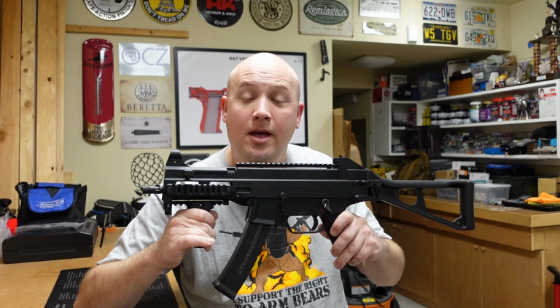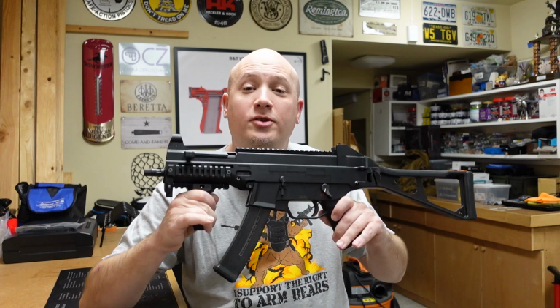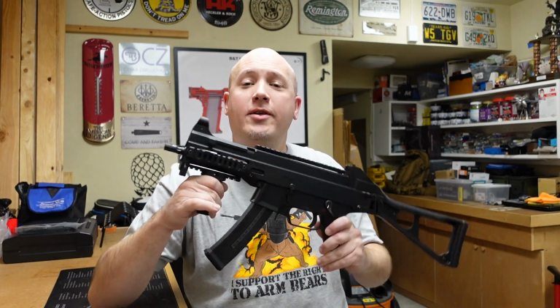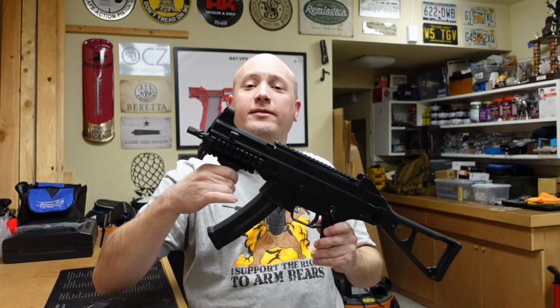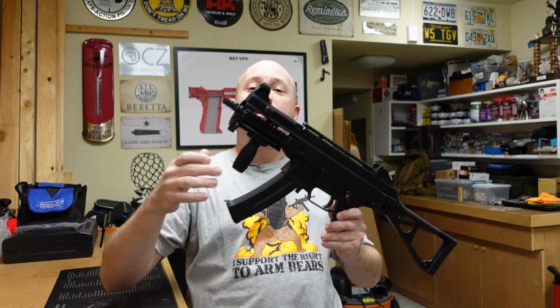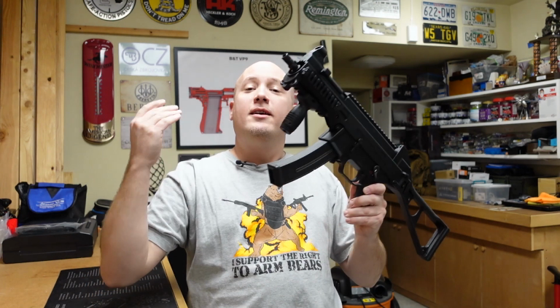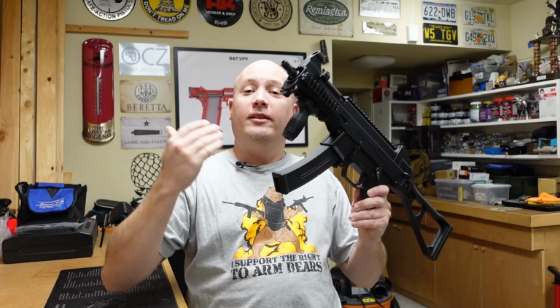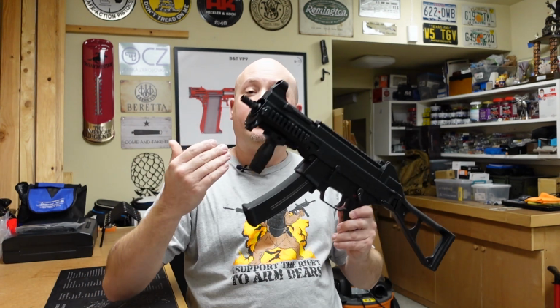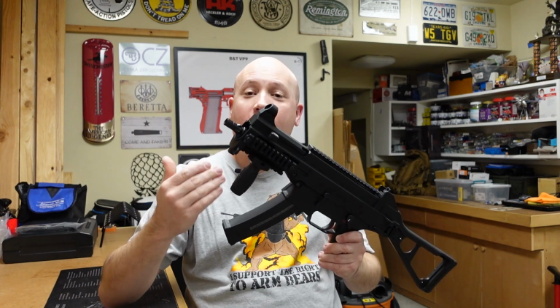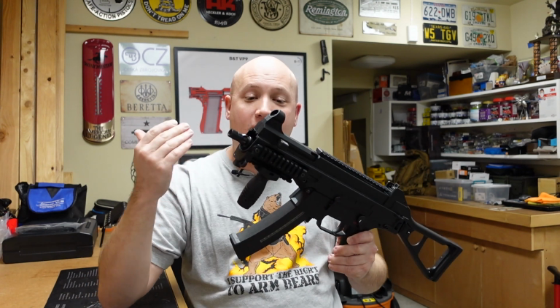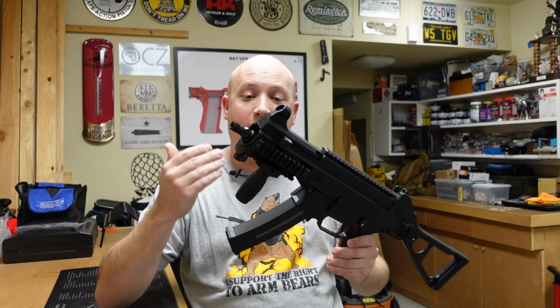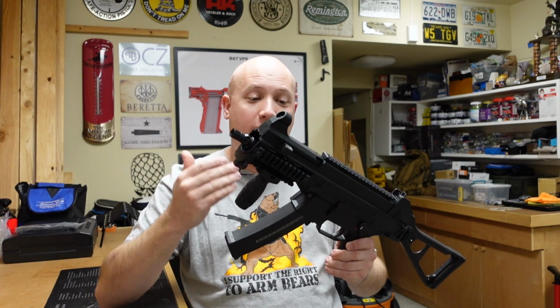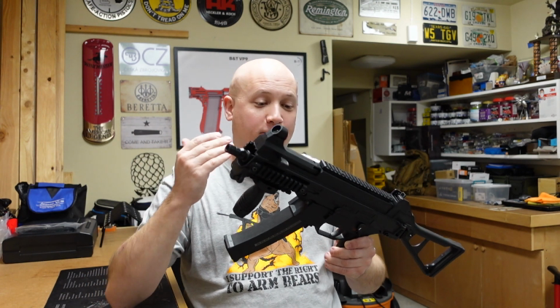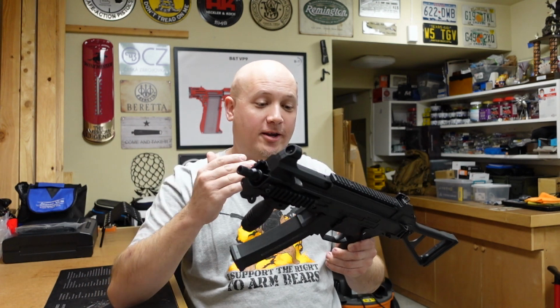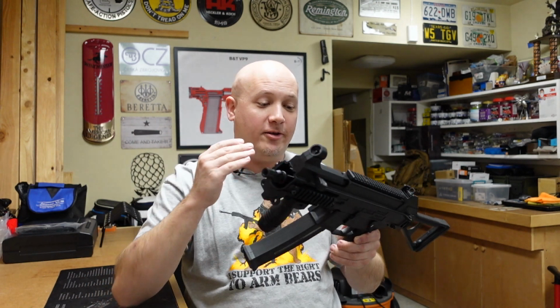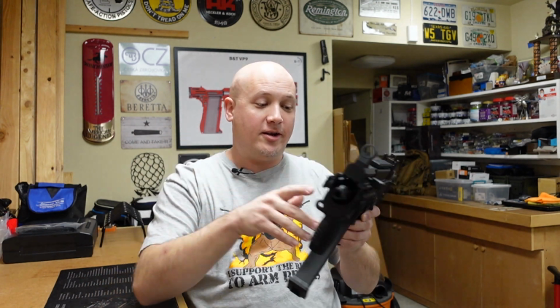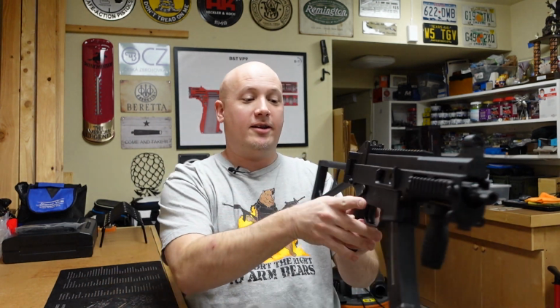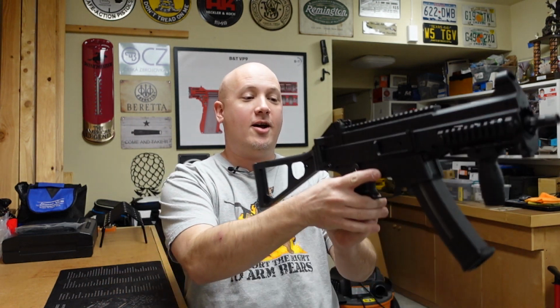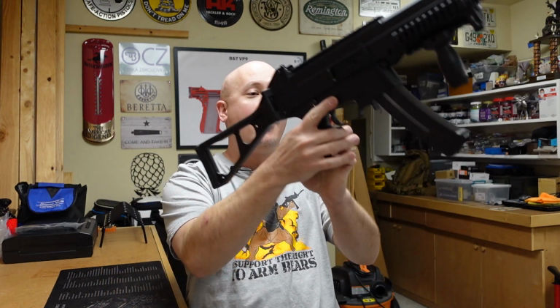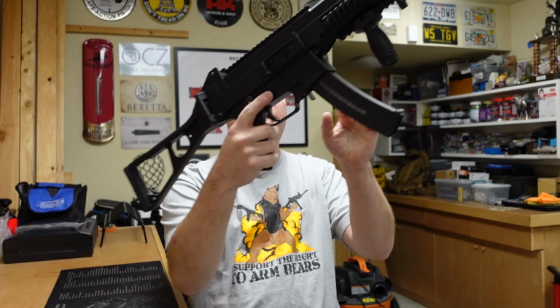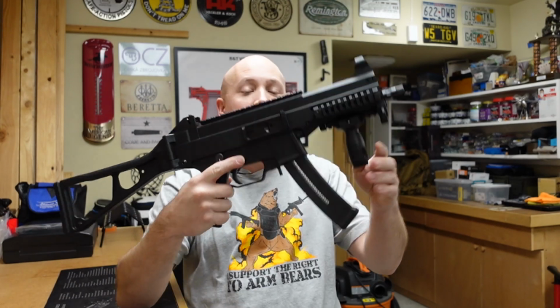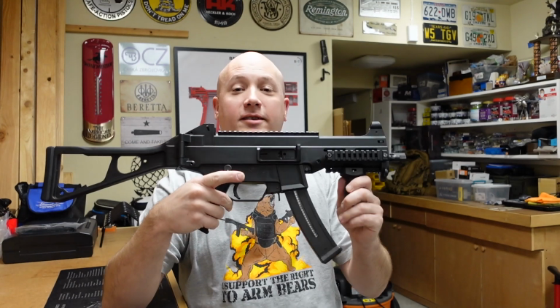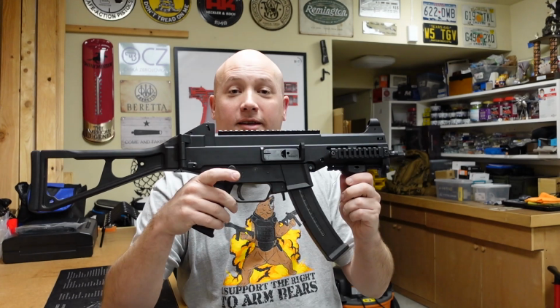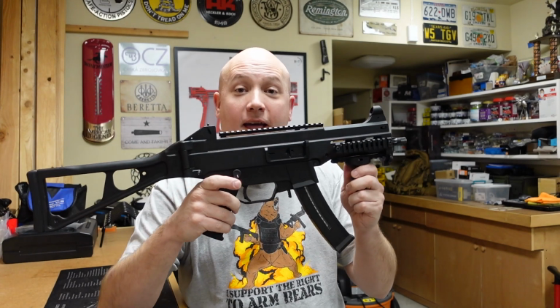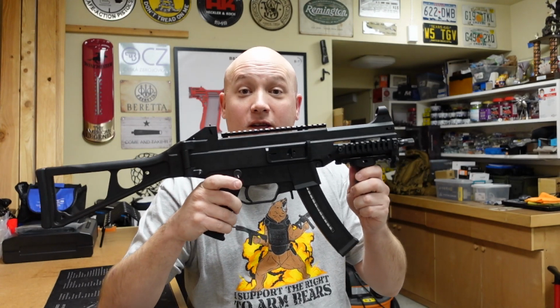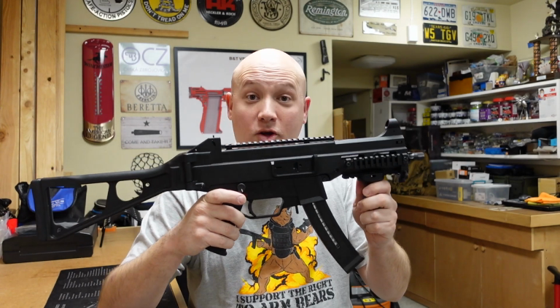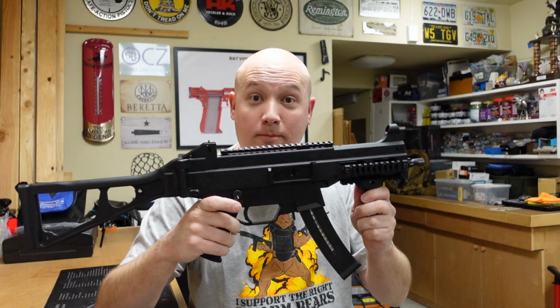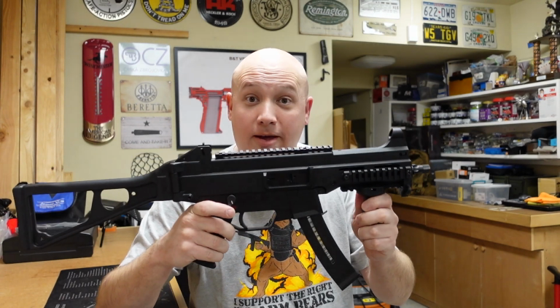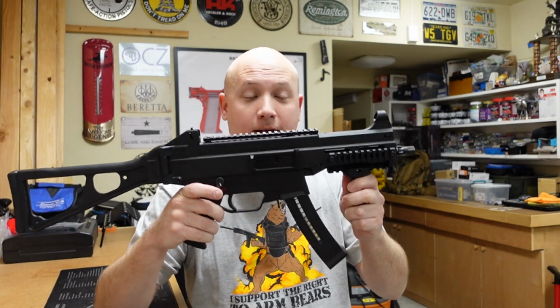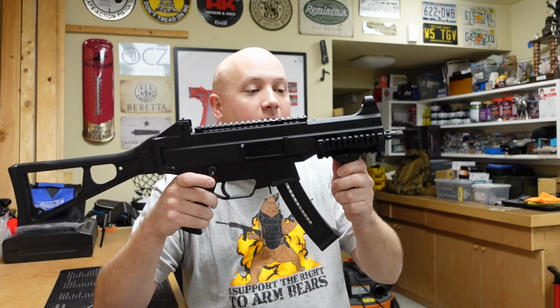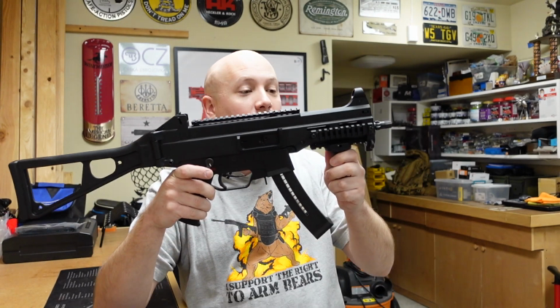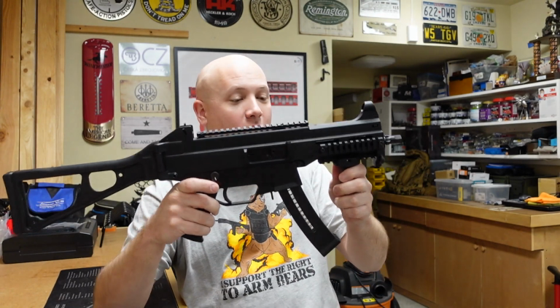So with that said, let's talk about this particular gun. Obviously, this is a UMP clone.